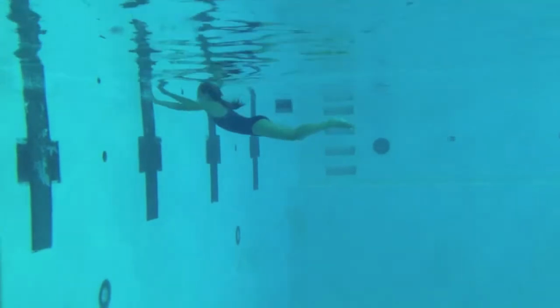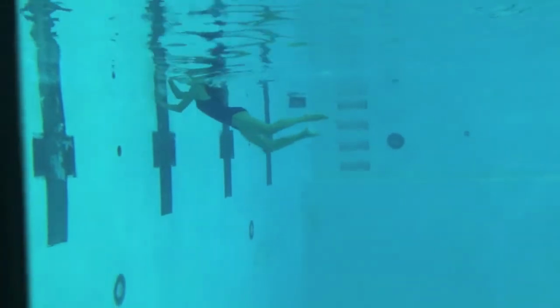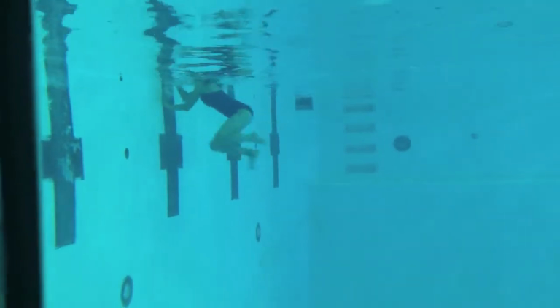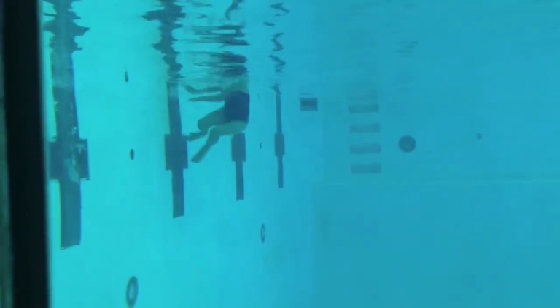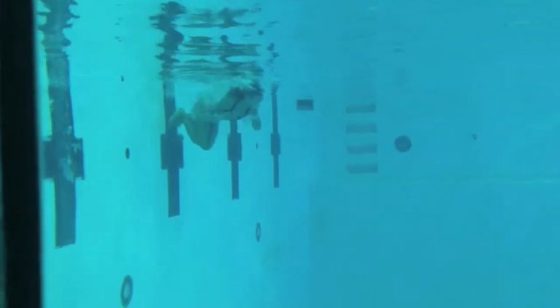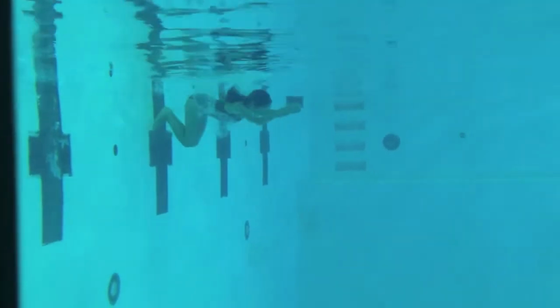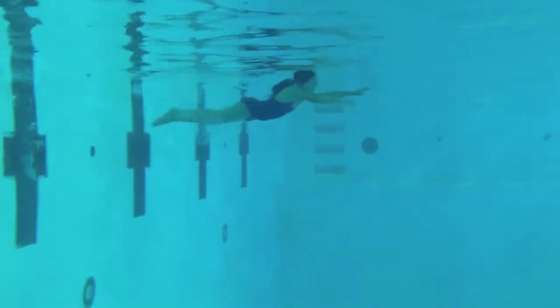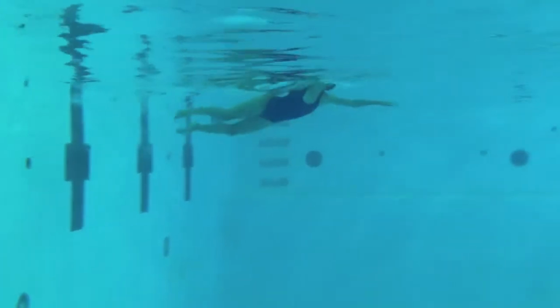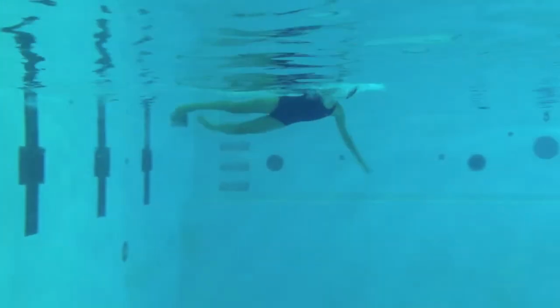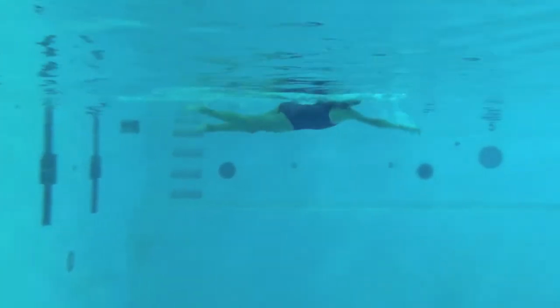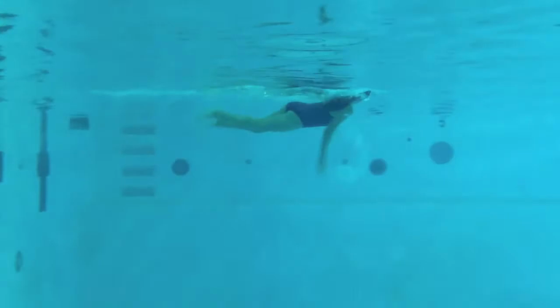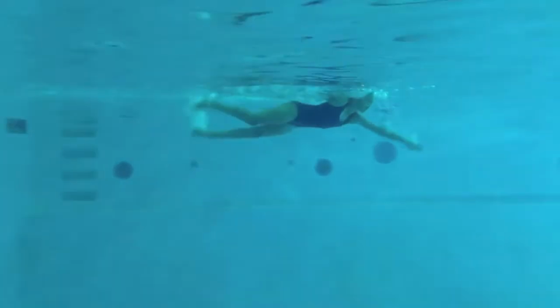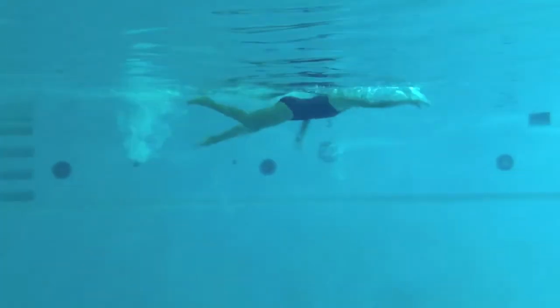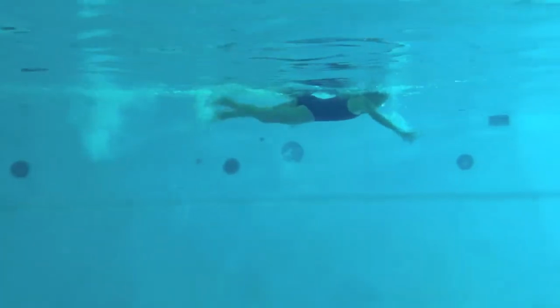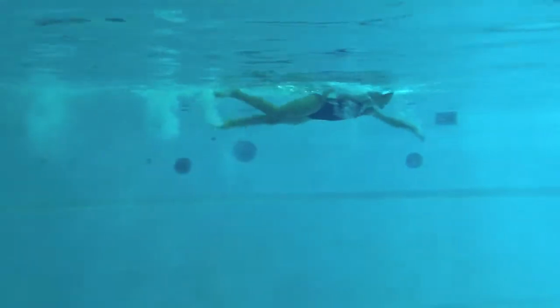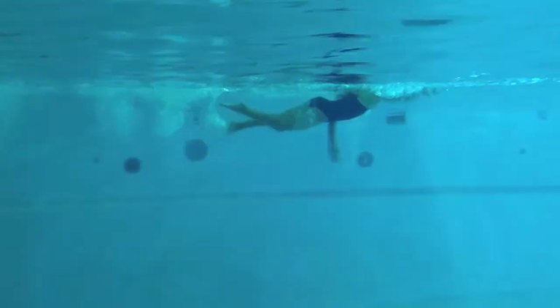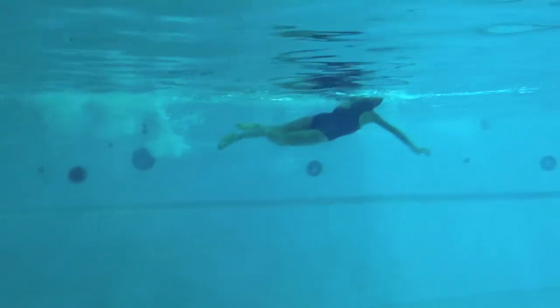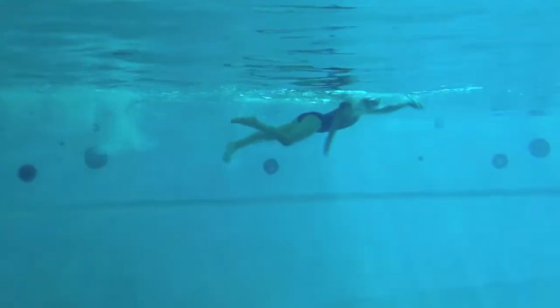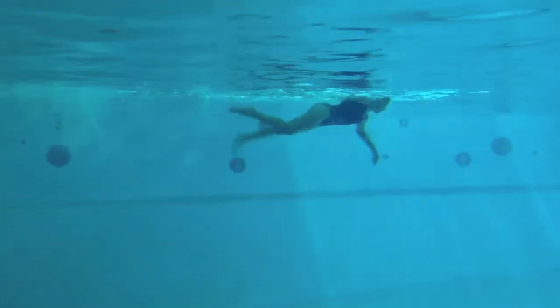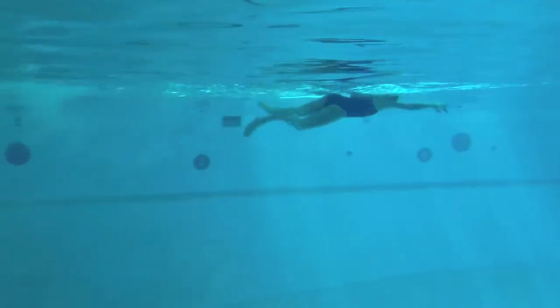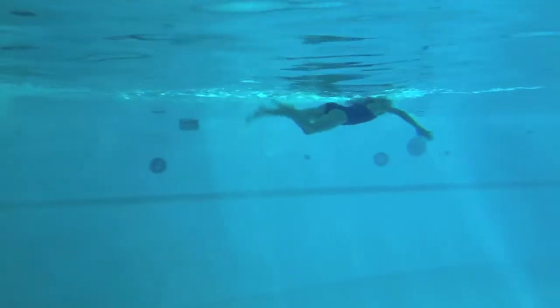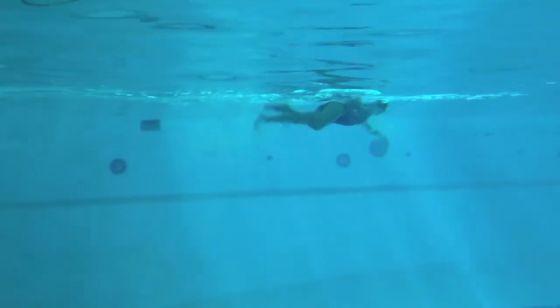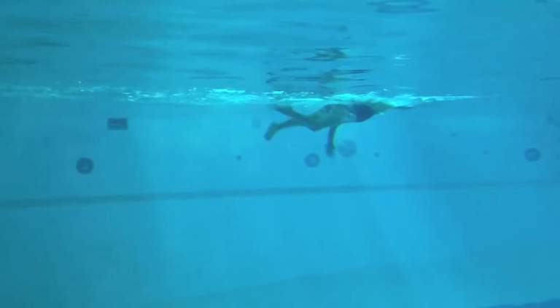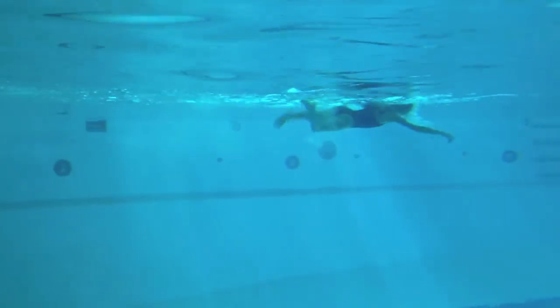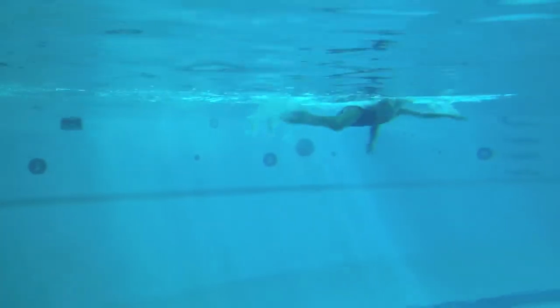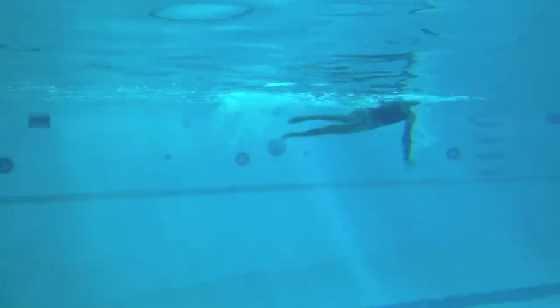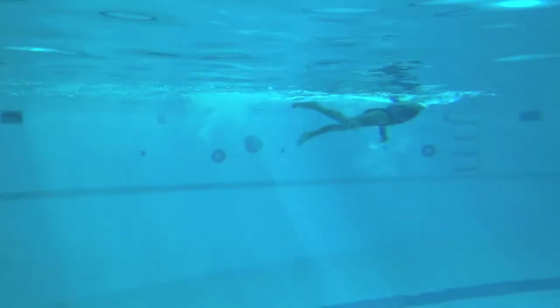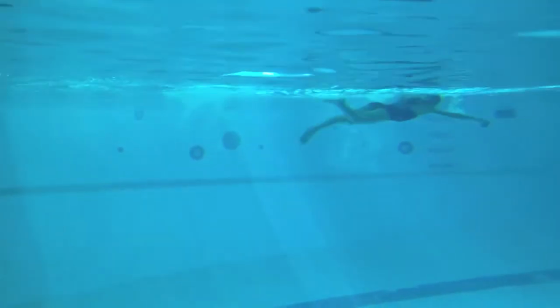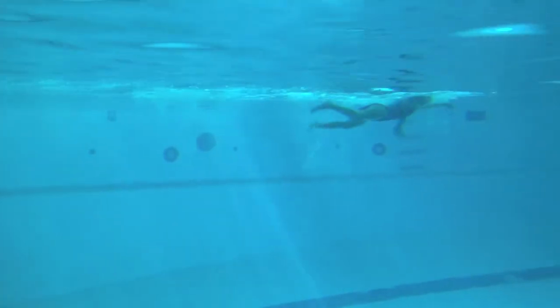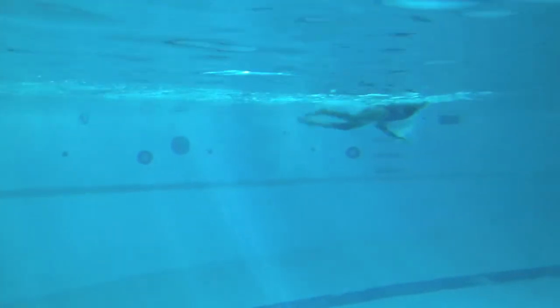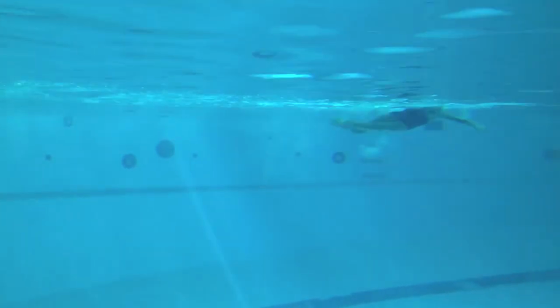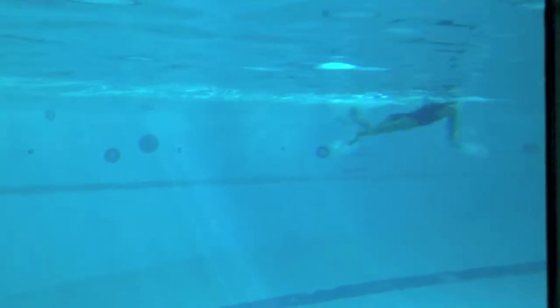Excellent job with the feet towards the sides of the pool. Keep that head down on the streamline. As you take that breath, keep the chin tucked and try to rotate your head to the side, really focusing on distance per stroke.